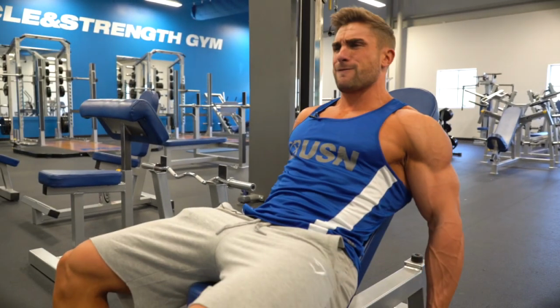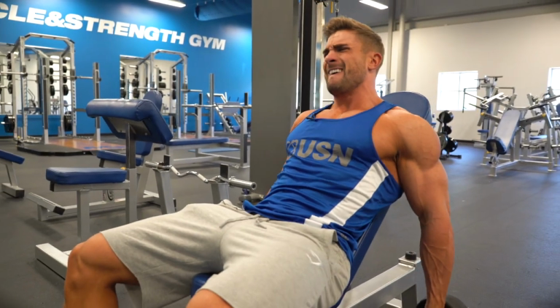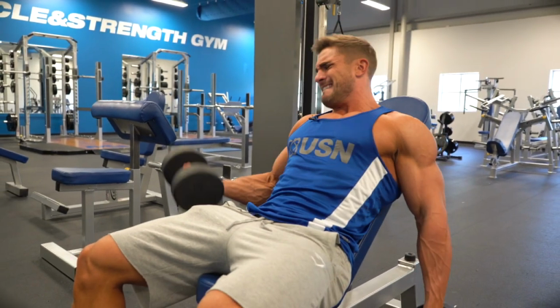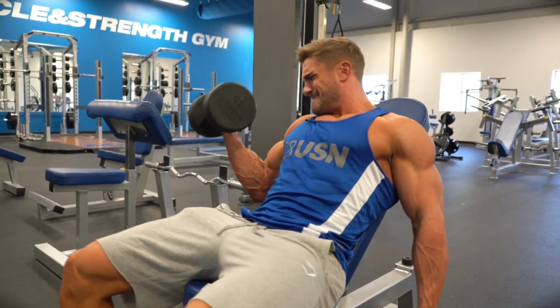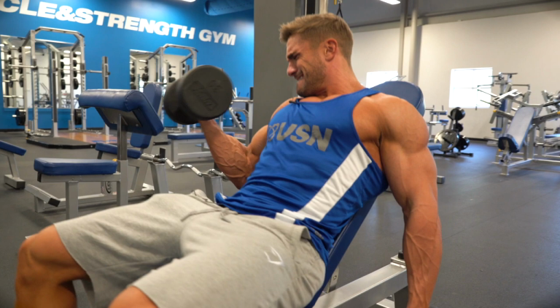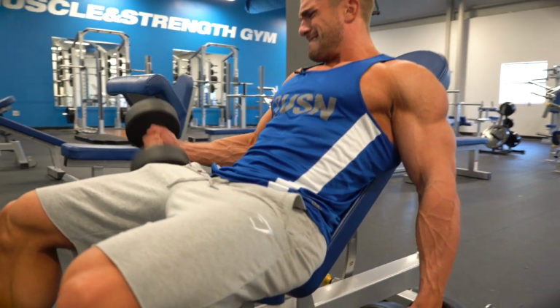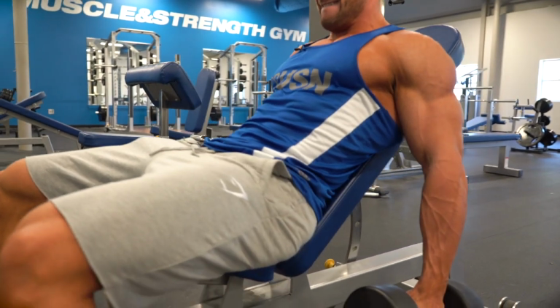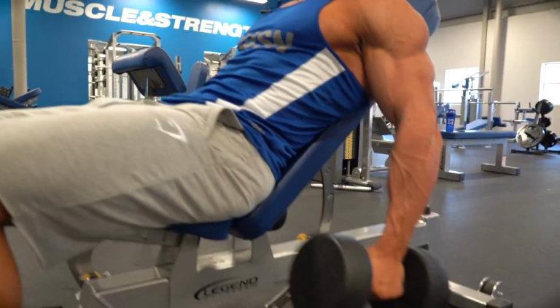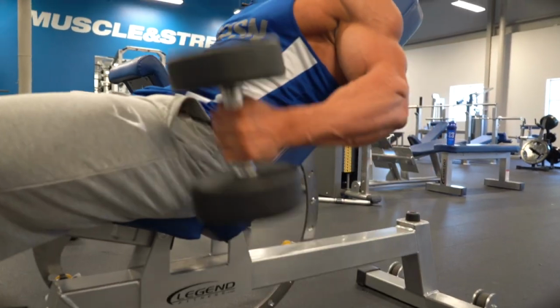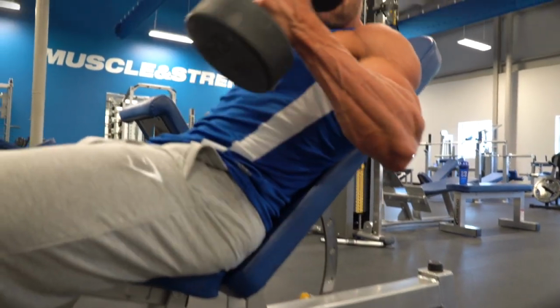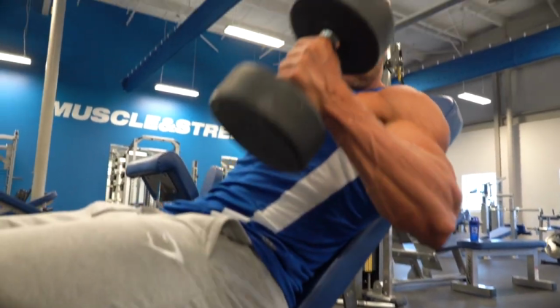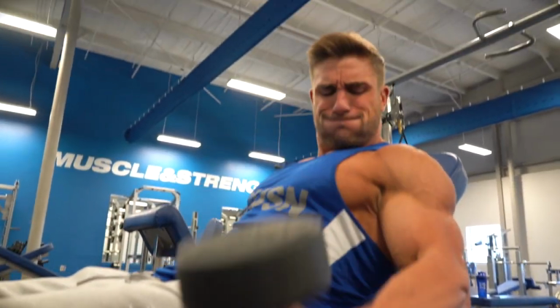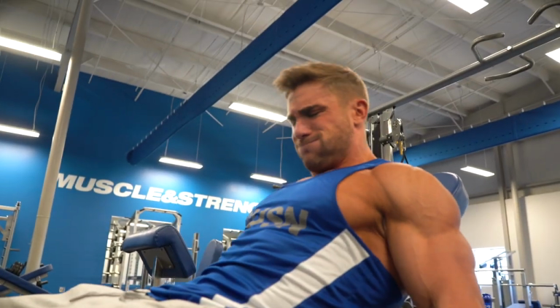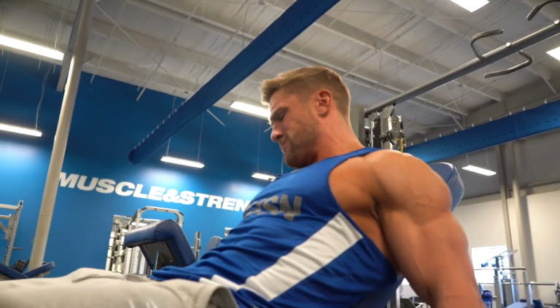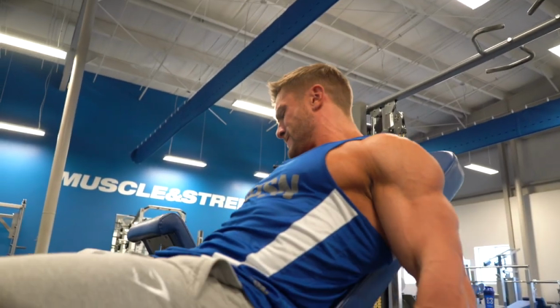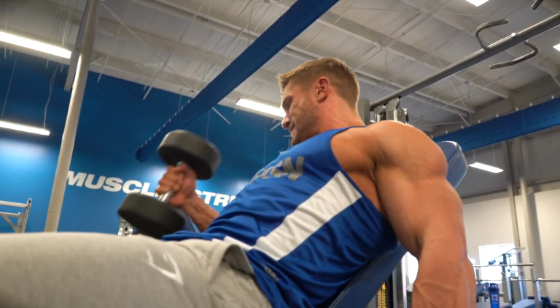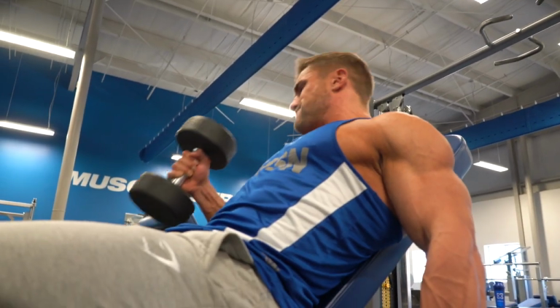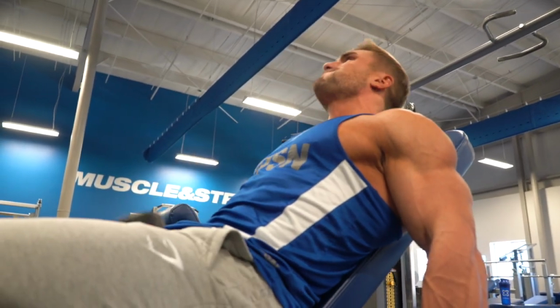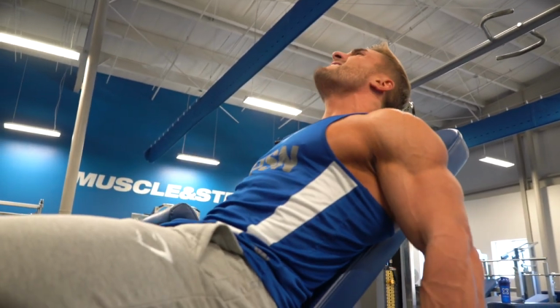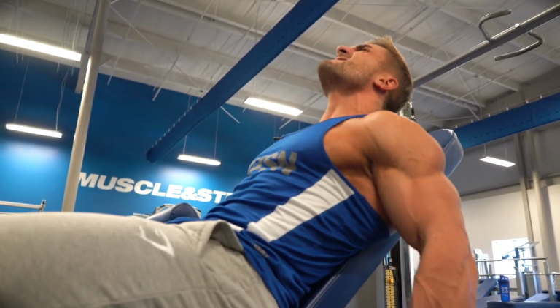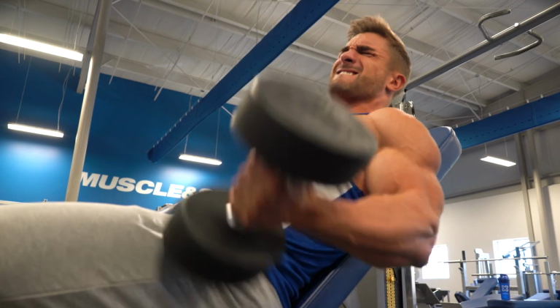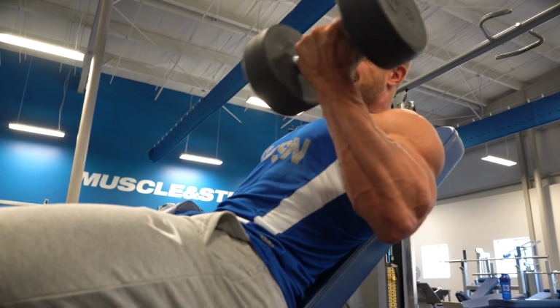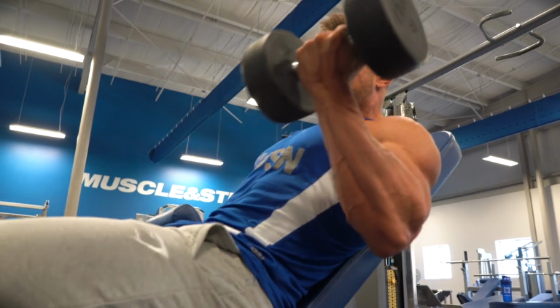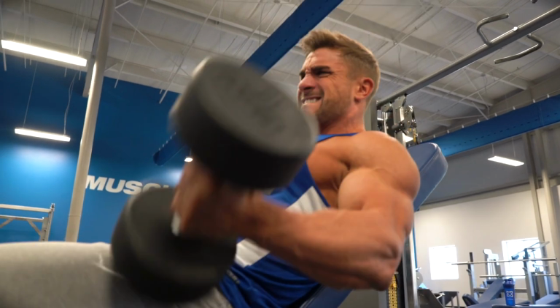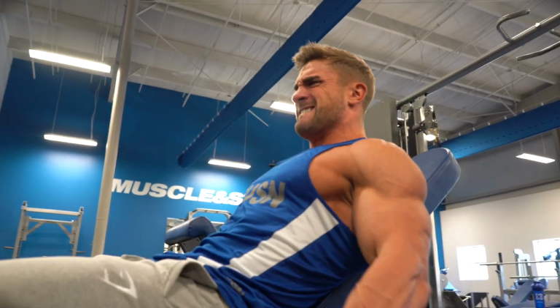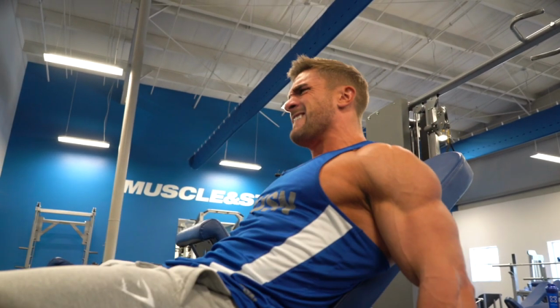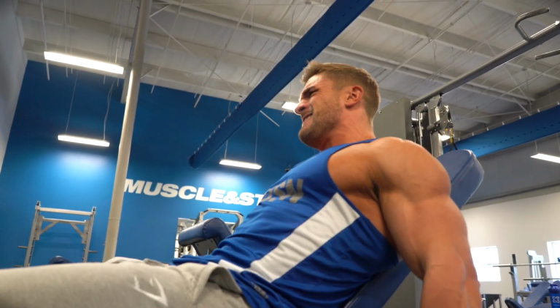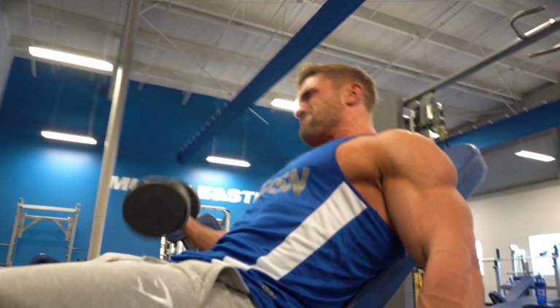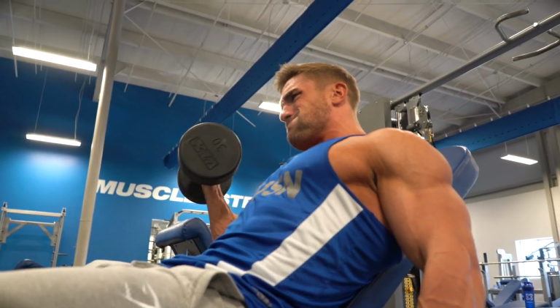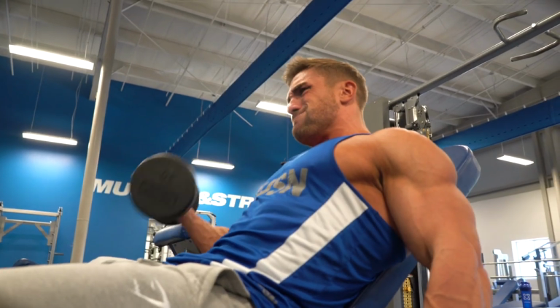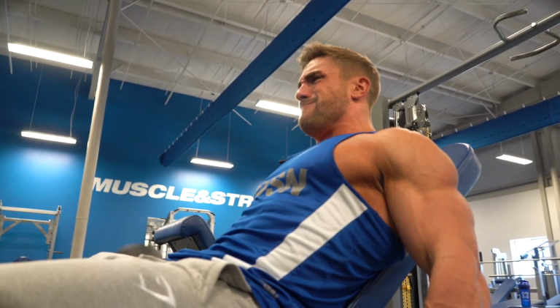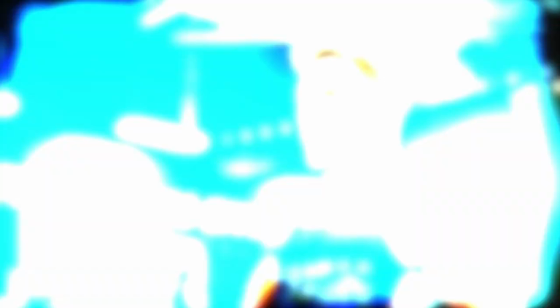It's a great way of isolating and taking your shoulder out of play. I normally go for around six to eight reps alternating — so six reps on dumbbell curl, six reps on a hammer curl.